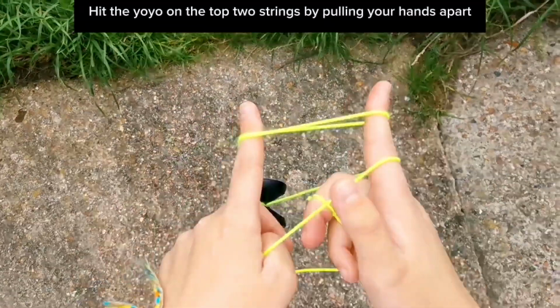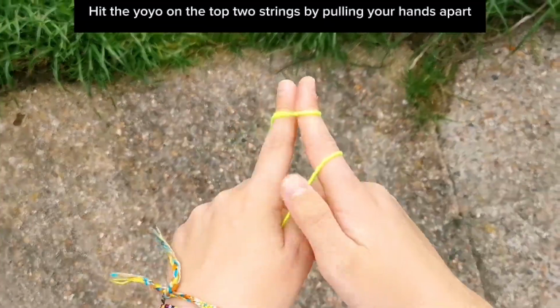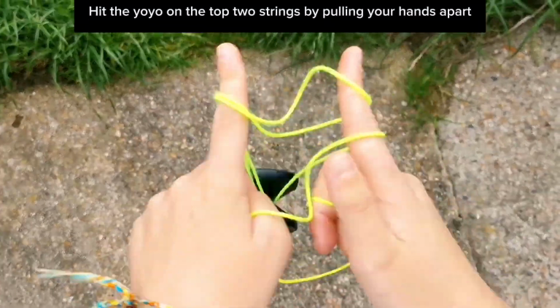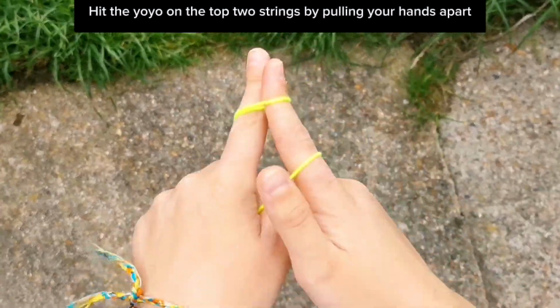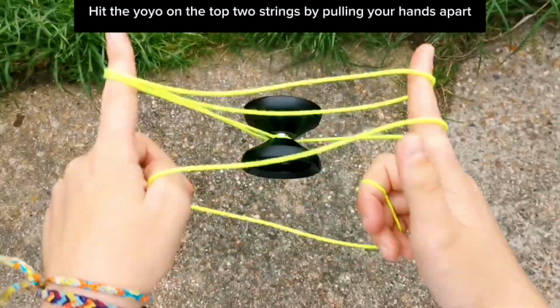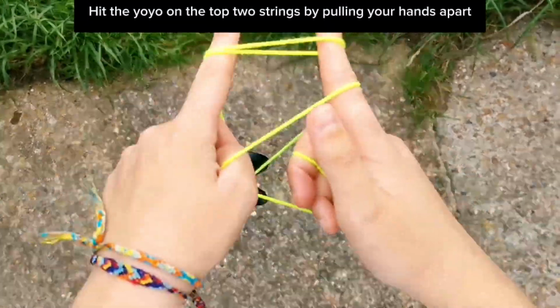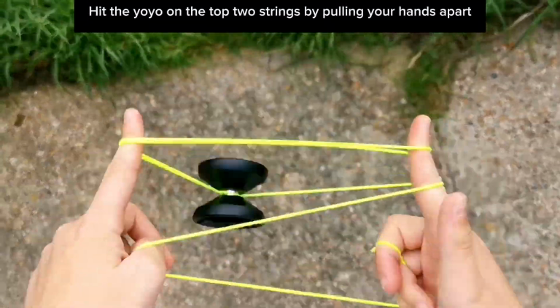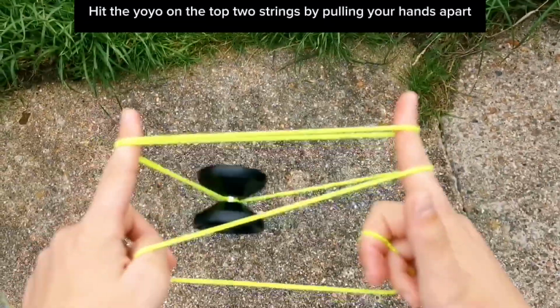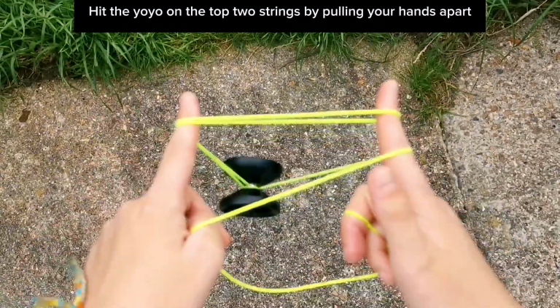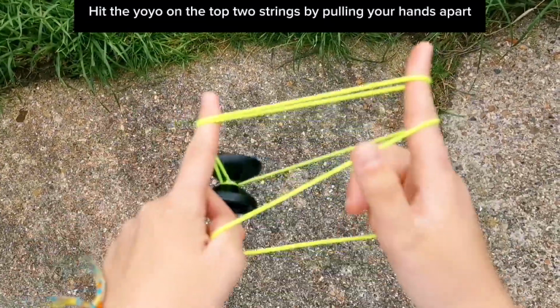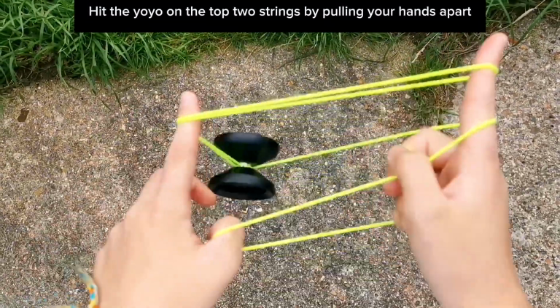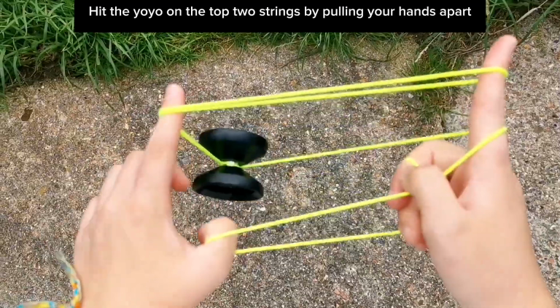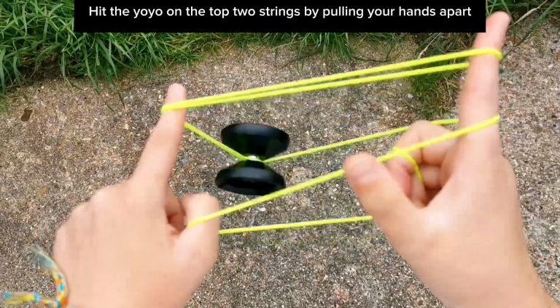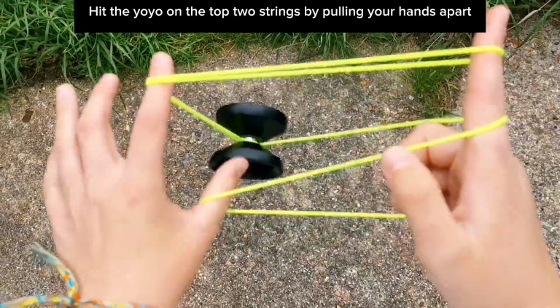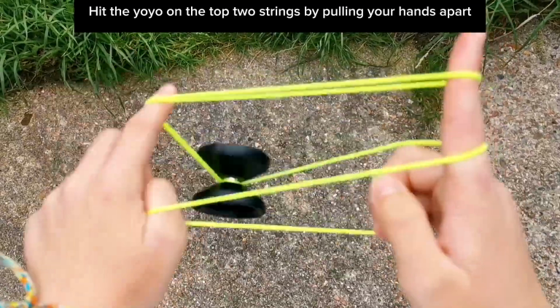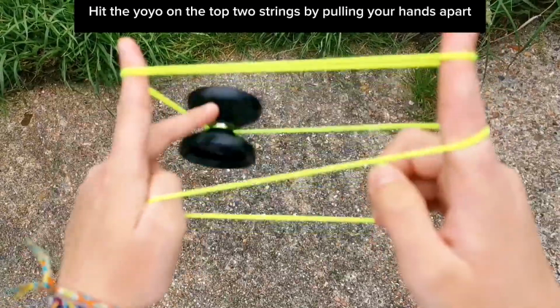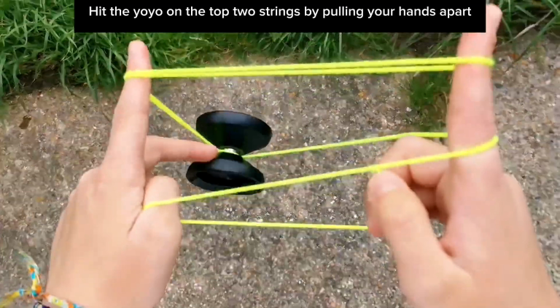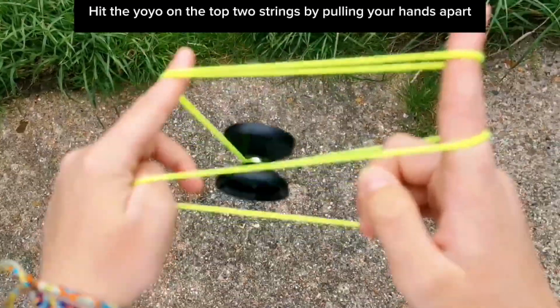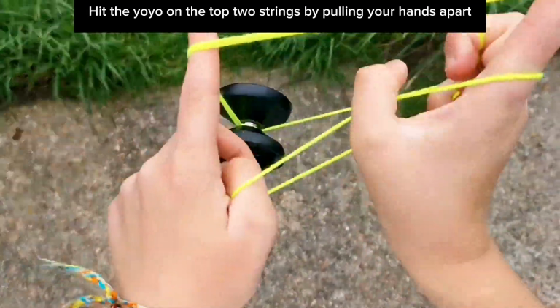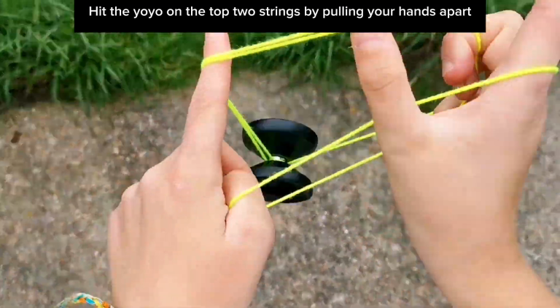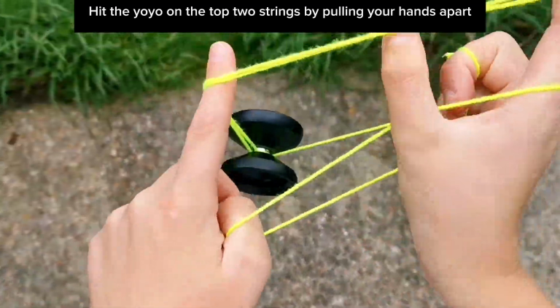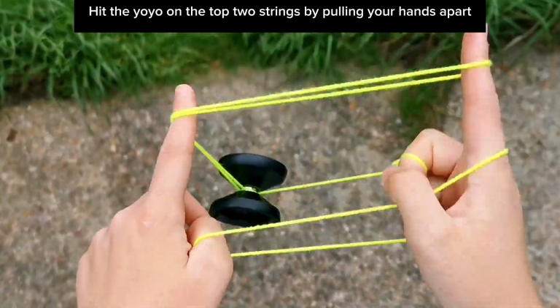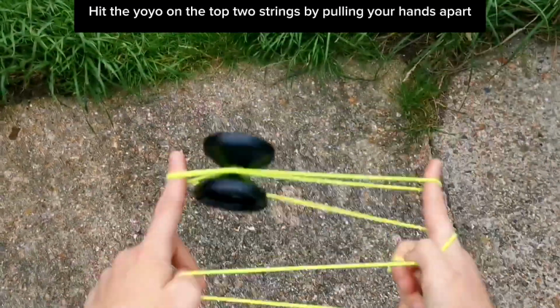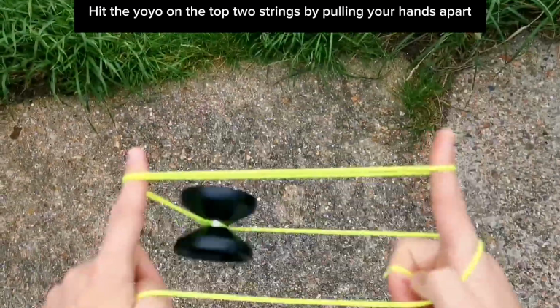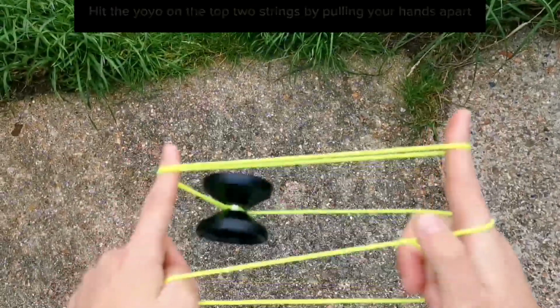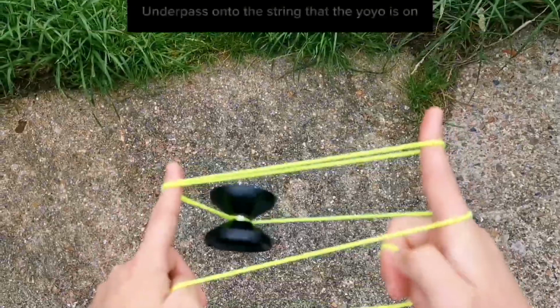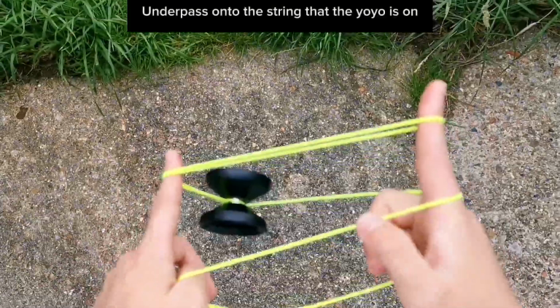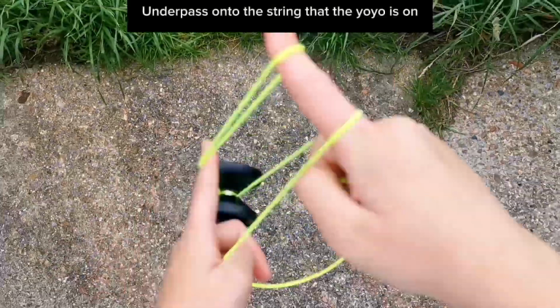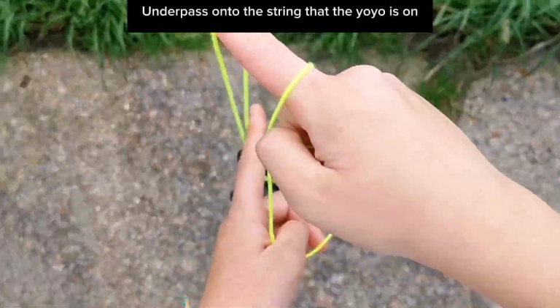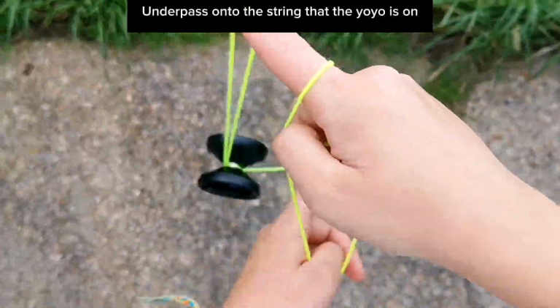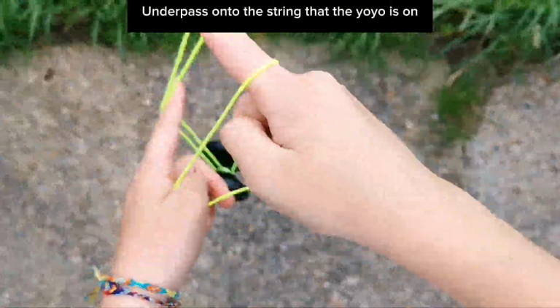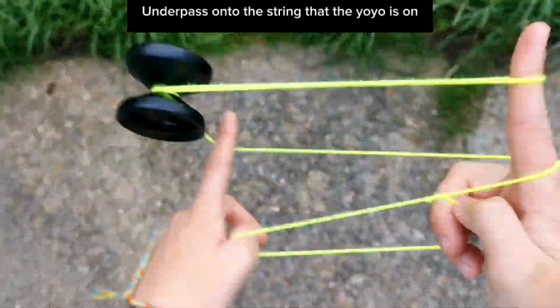Then you hit the yoyo on the top string, just like that. So you pull your hands apart. If you do it all straight, the yoyo should just hit and then go straight back onto the string.